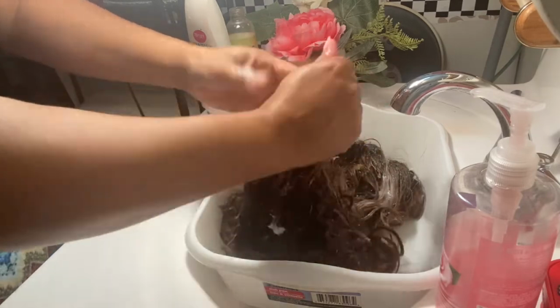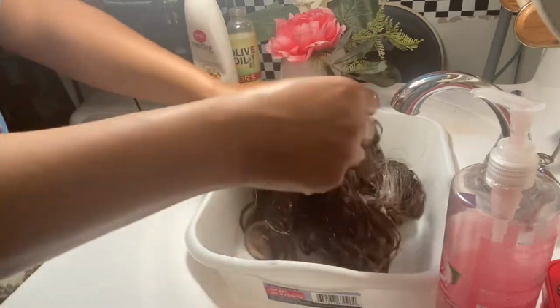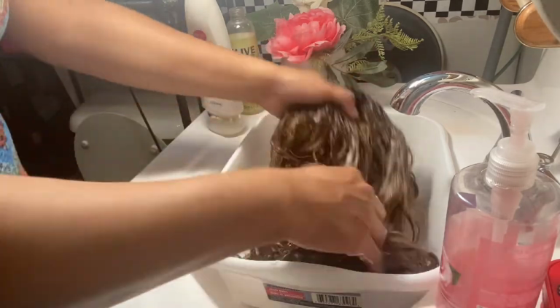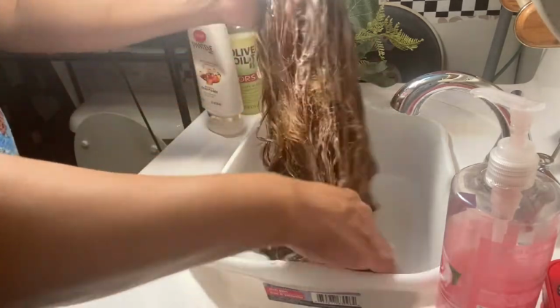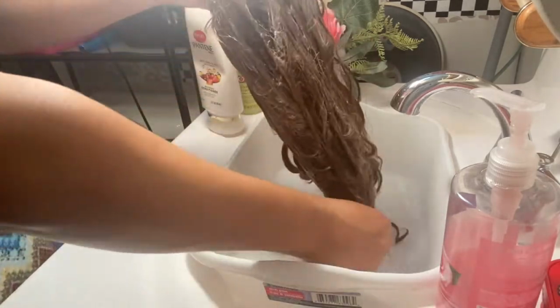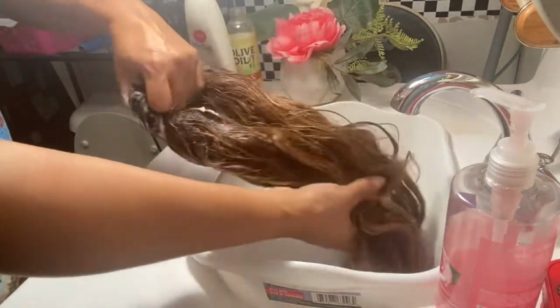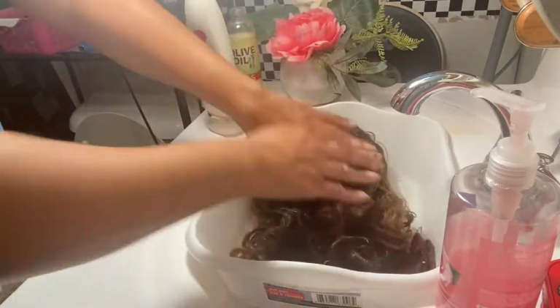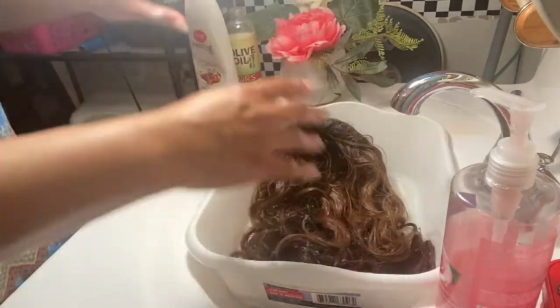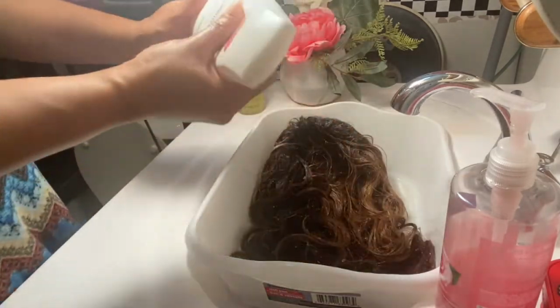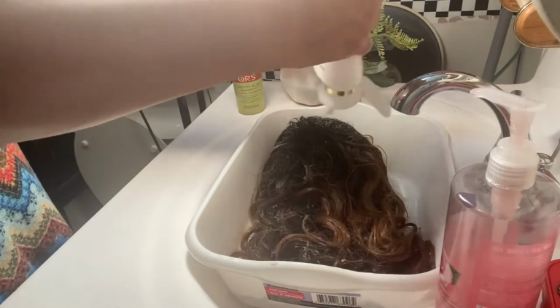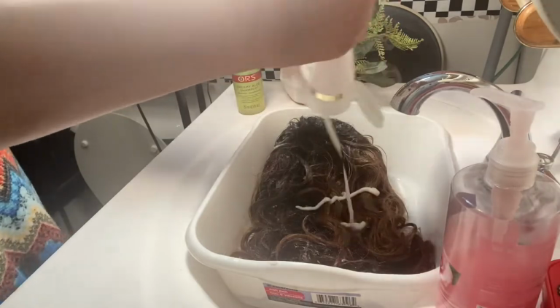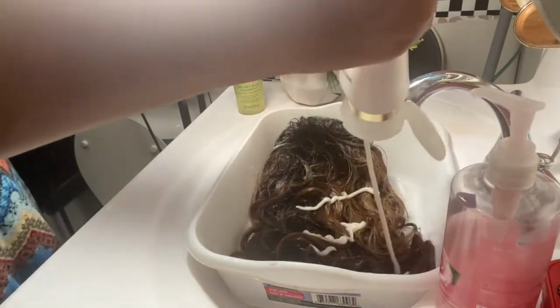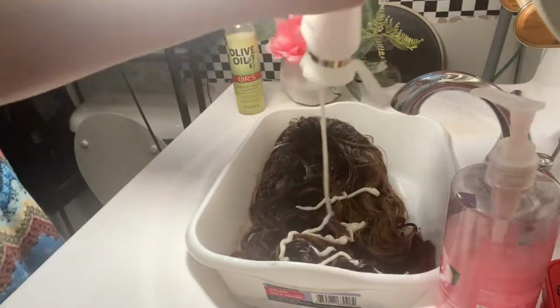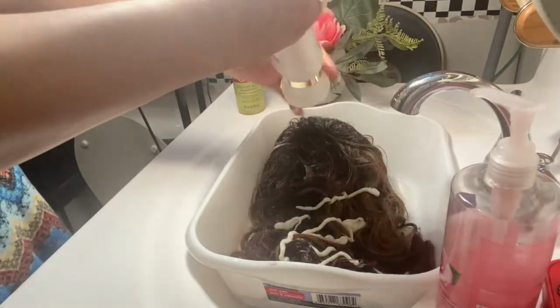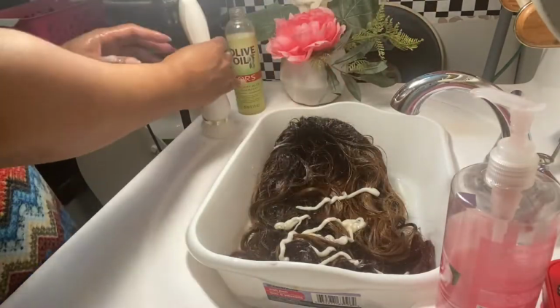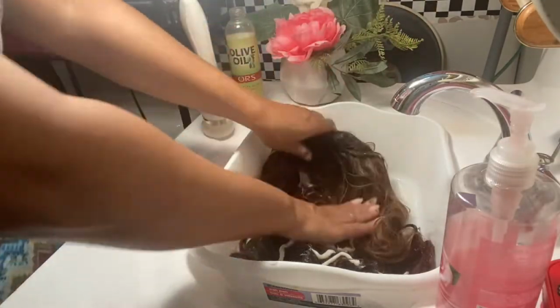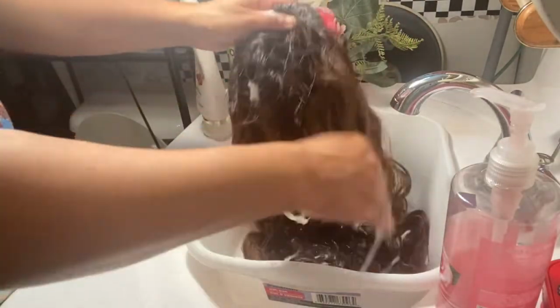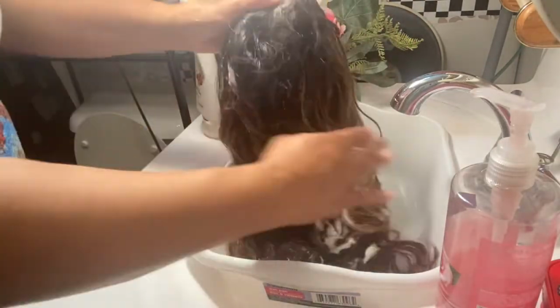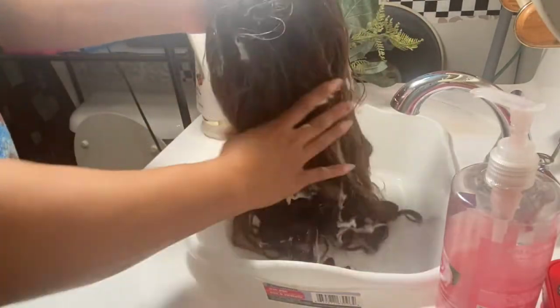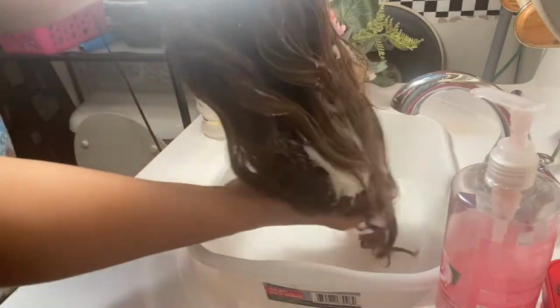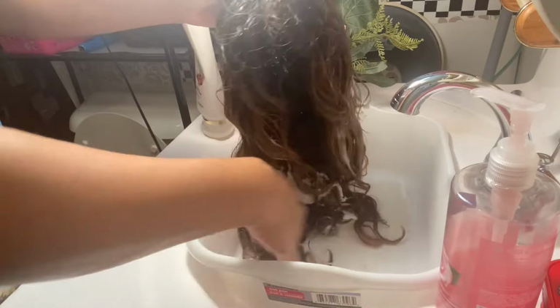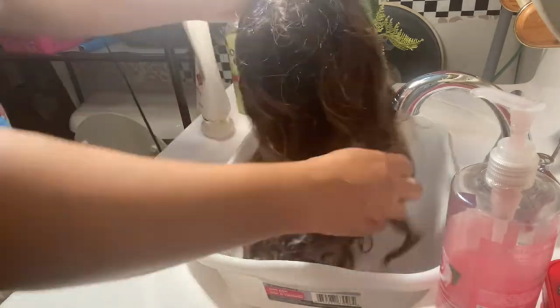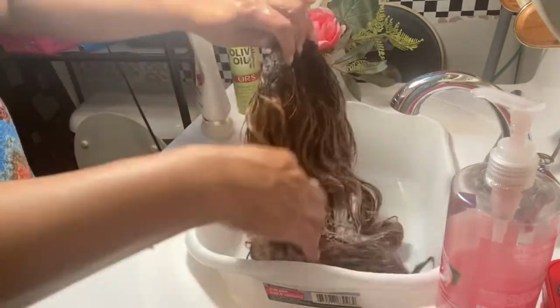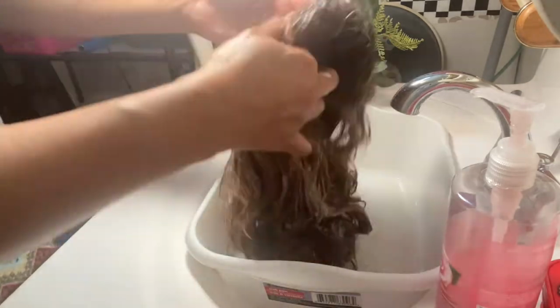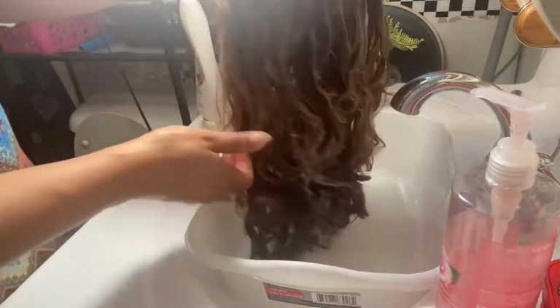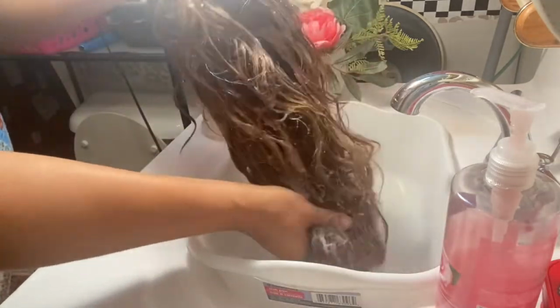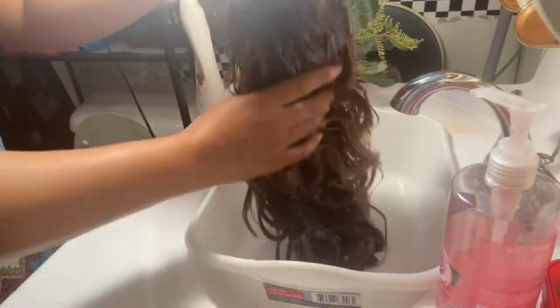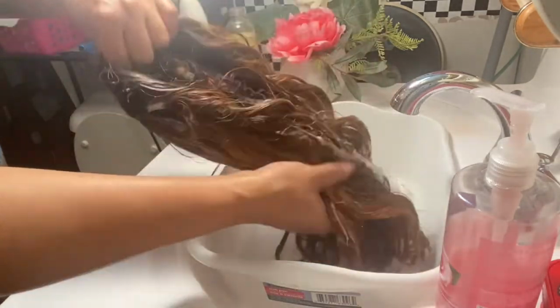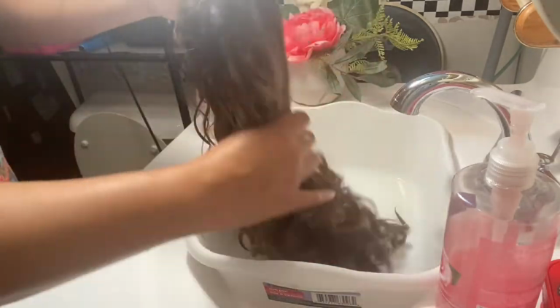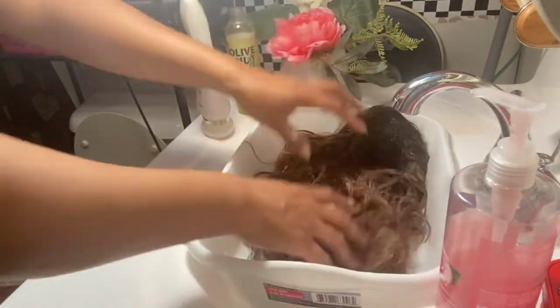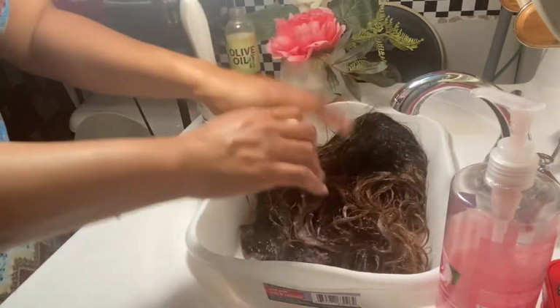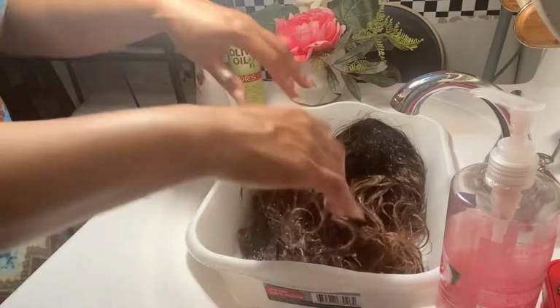As you can see, I'm making sure I get the ends really good and making sure that I get all of that conditioner through the wig. Then I'm going to let it set for maybe about 15 to 20 minutes.